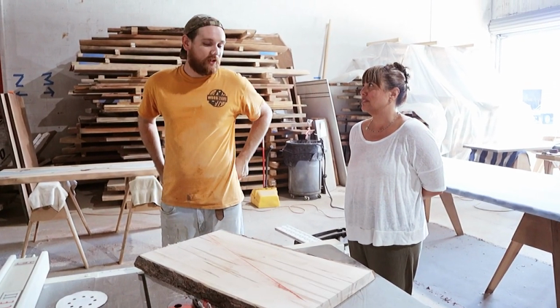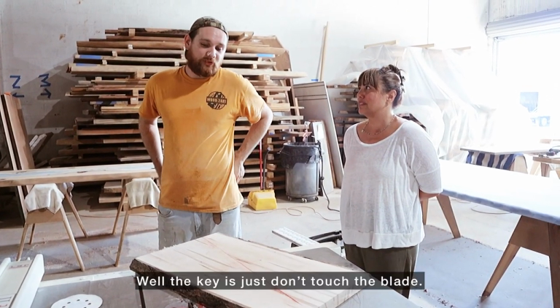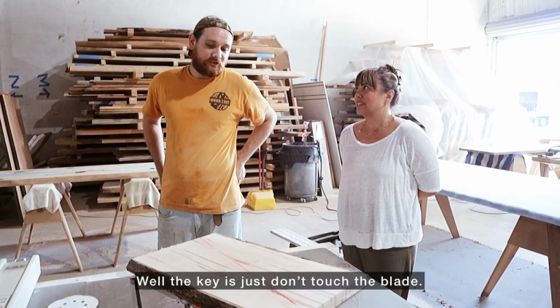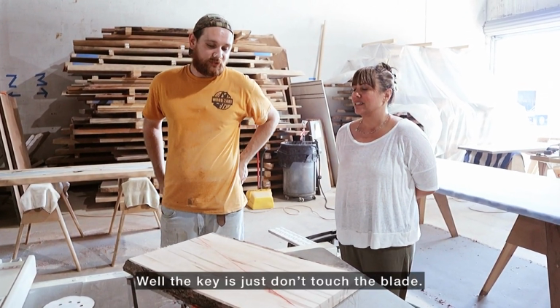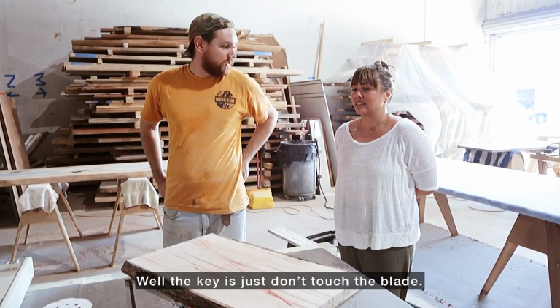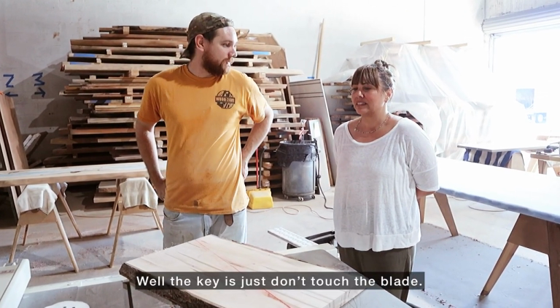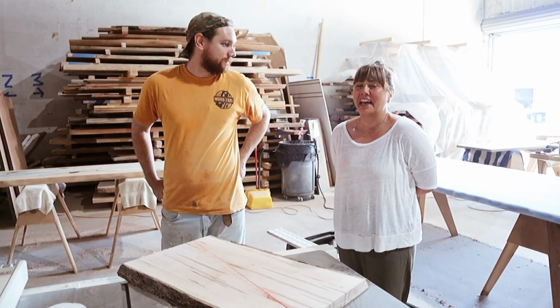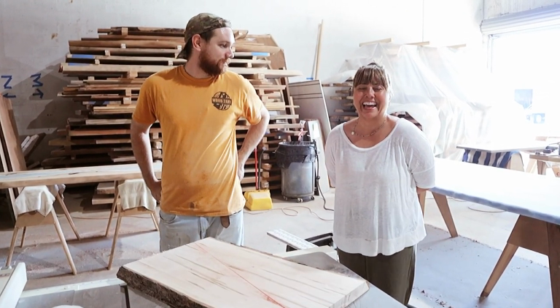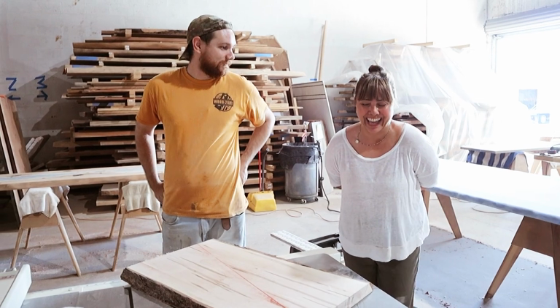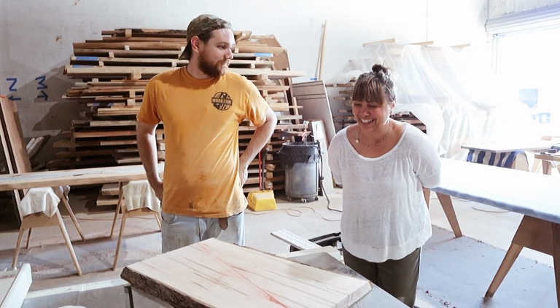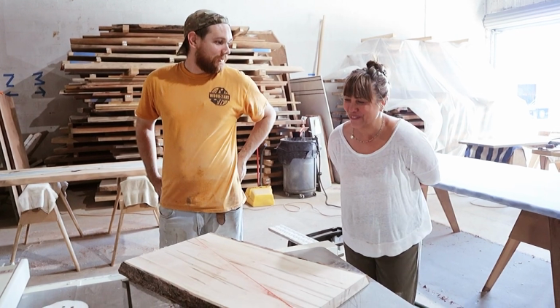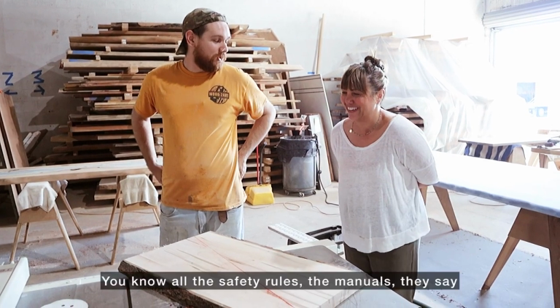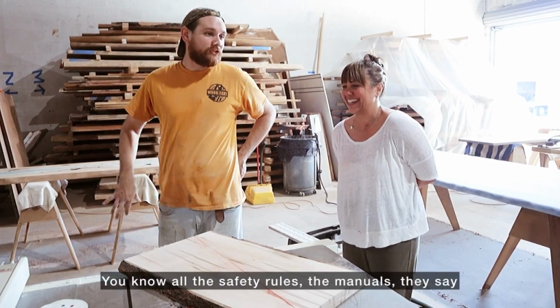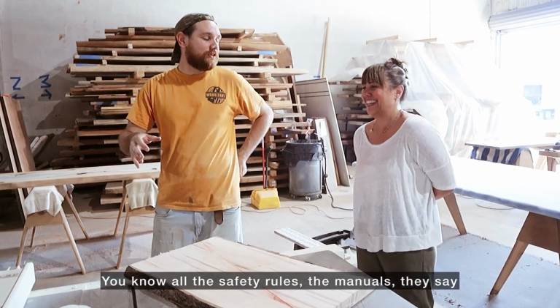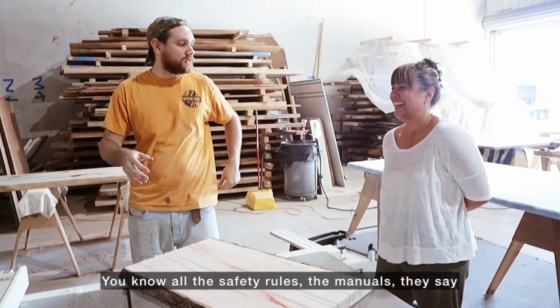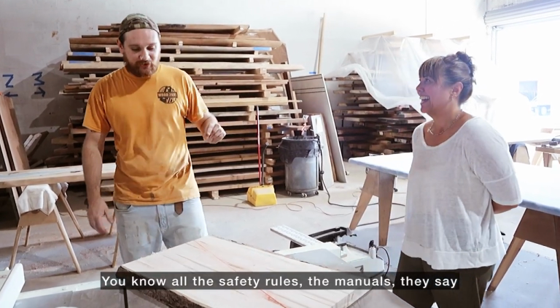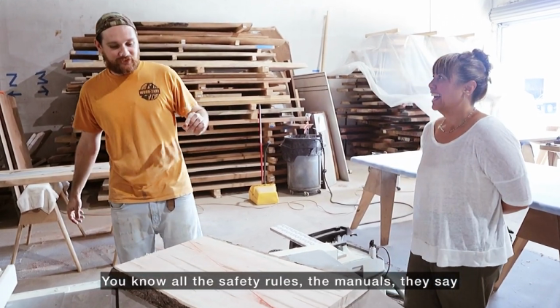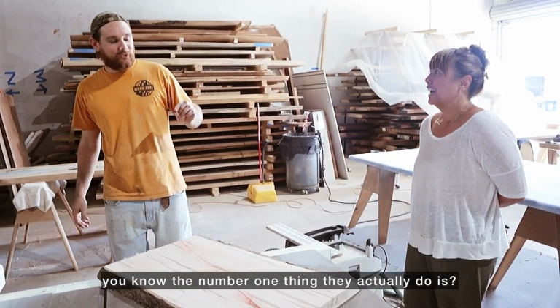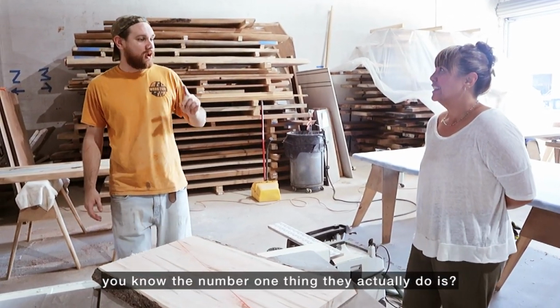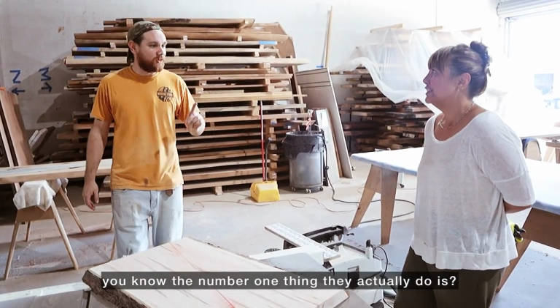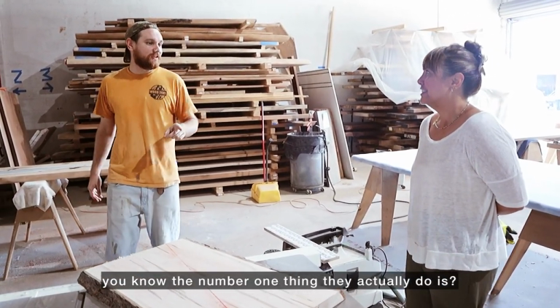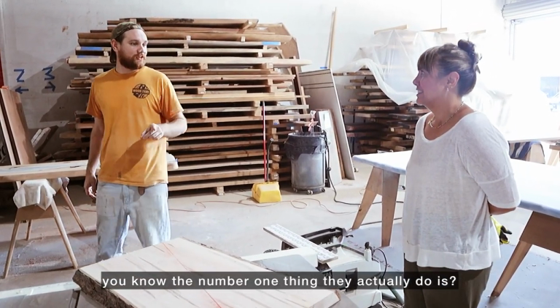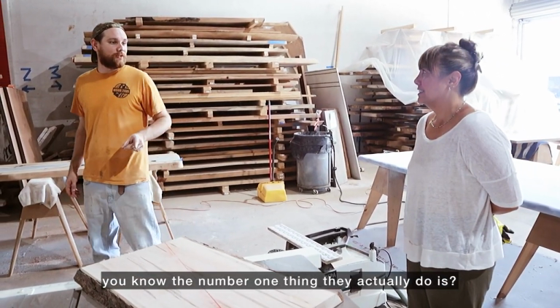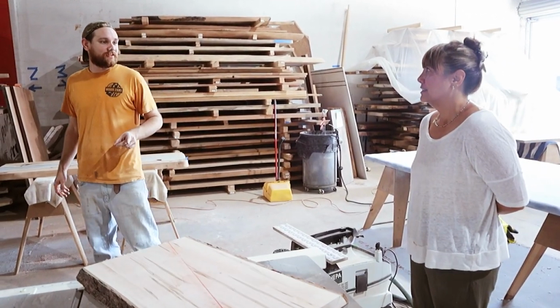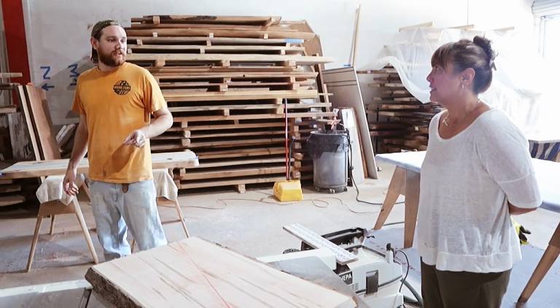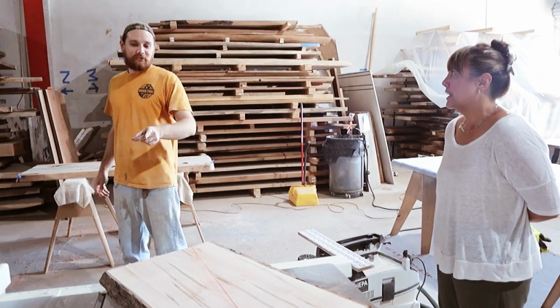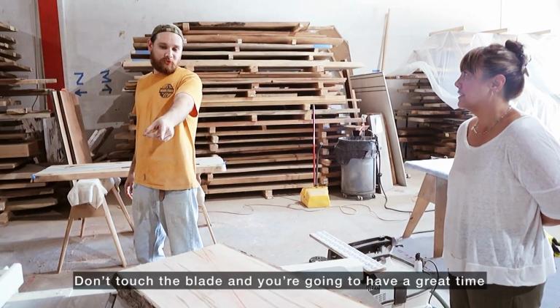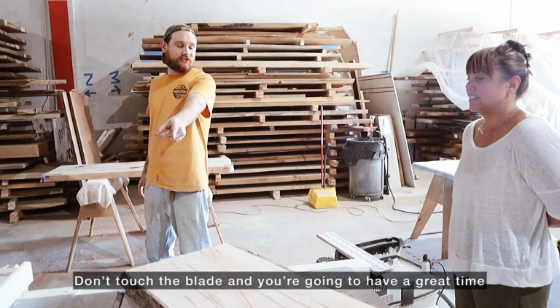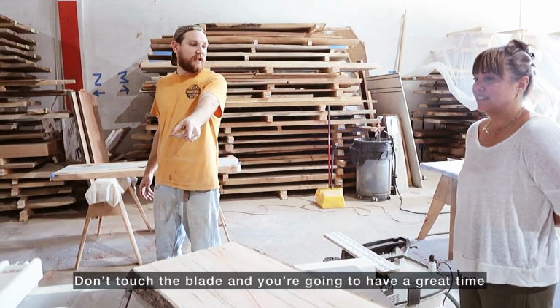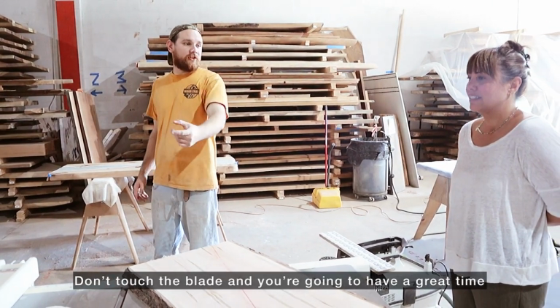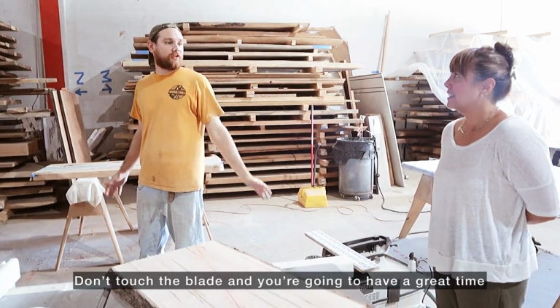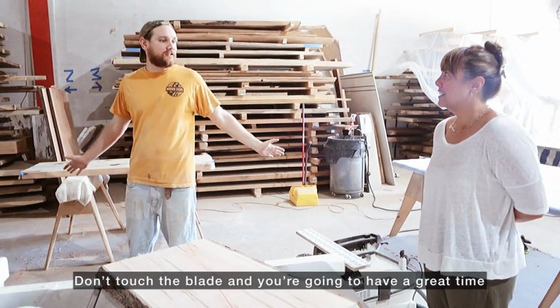The key is just don't touch the blade. You know all the safety rules and manuals this big — you know what the number one thing to actually do is? Don't touch the blade and you're going to have a great night.